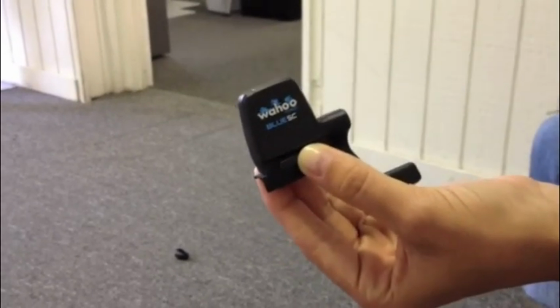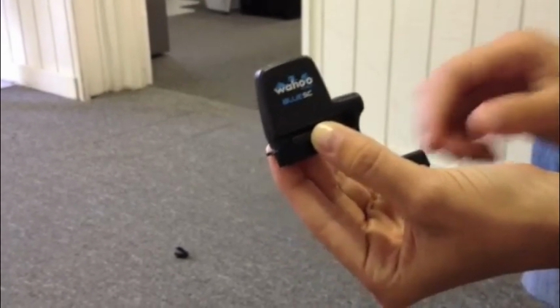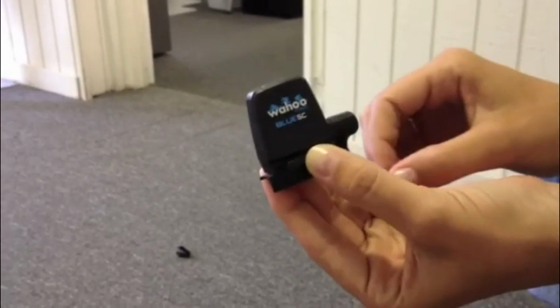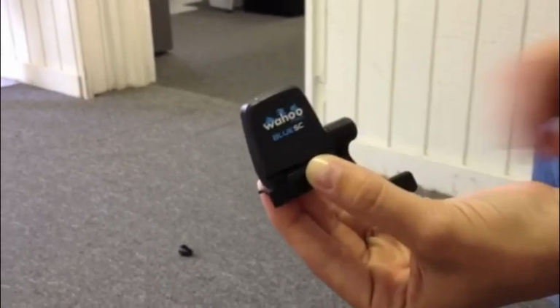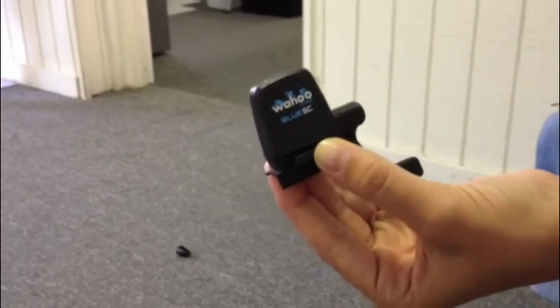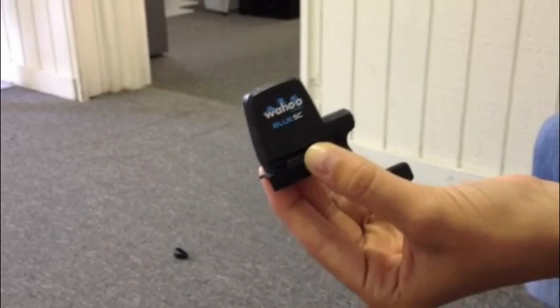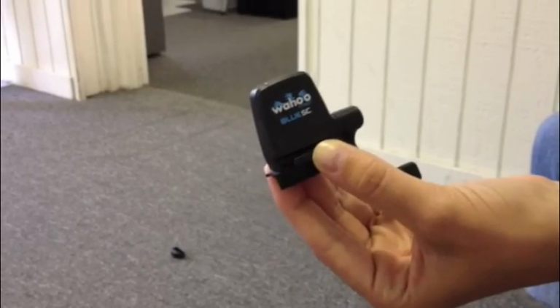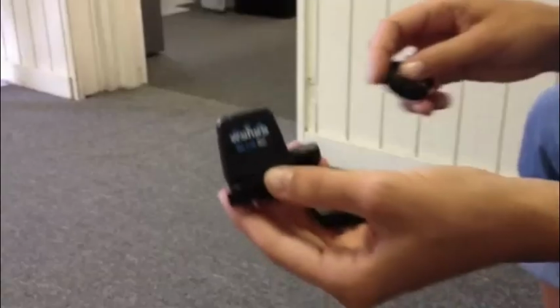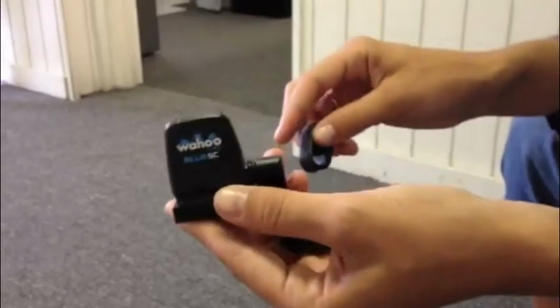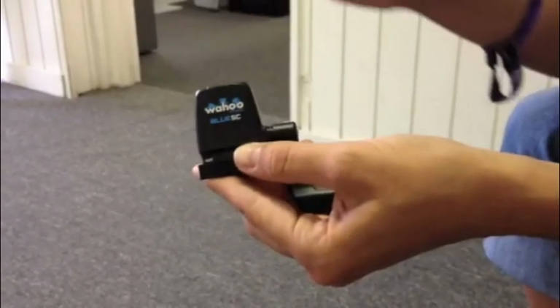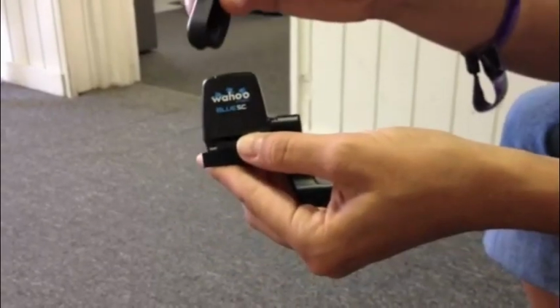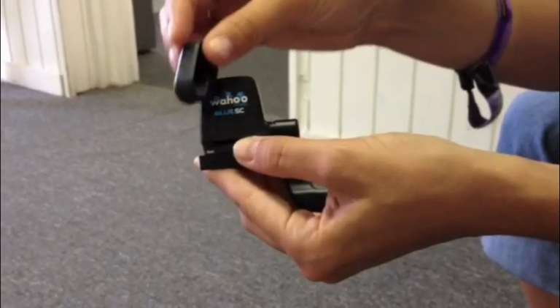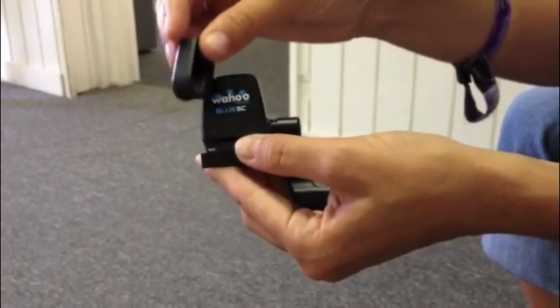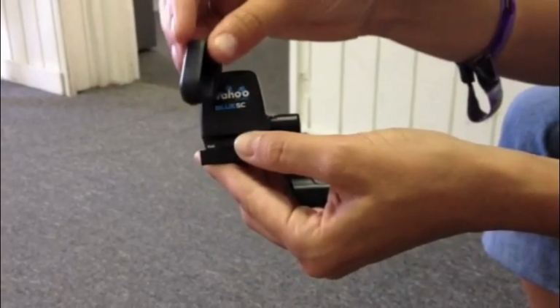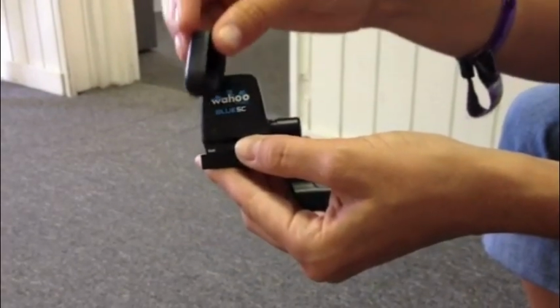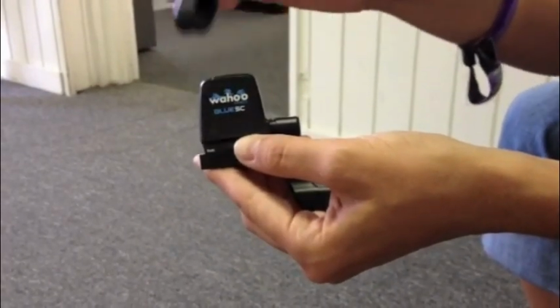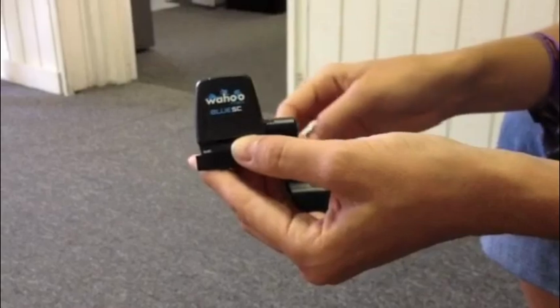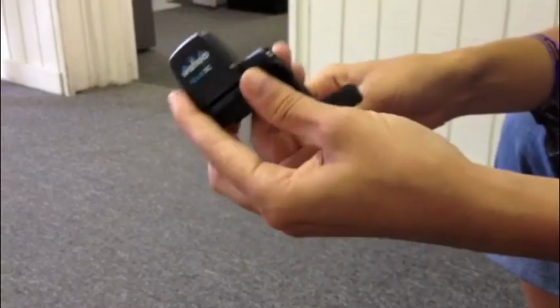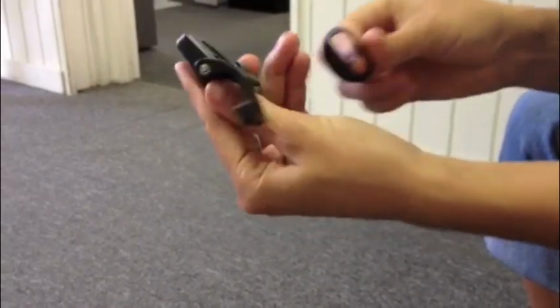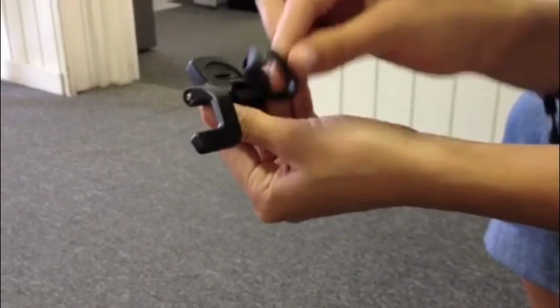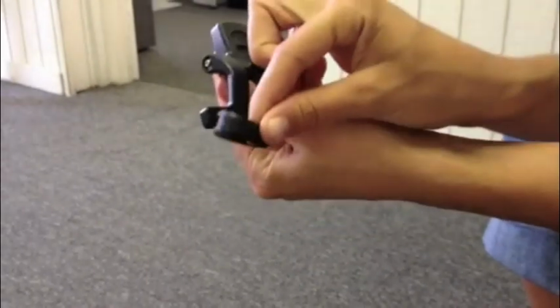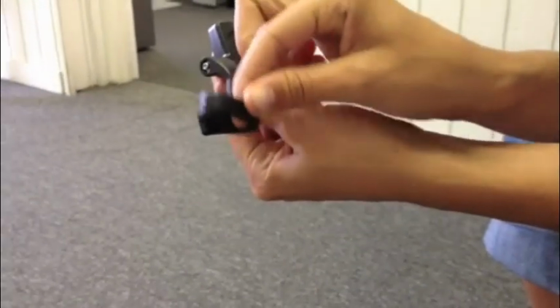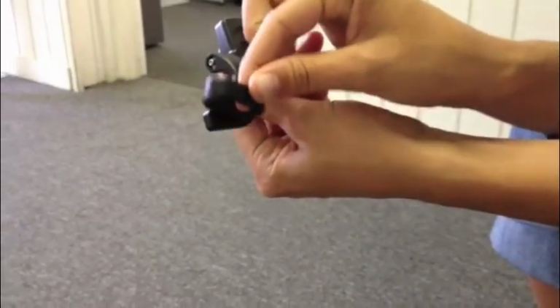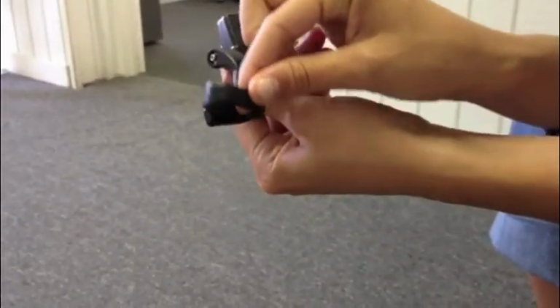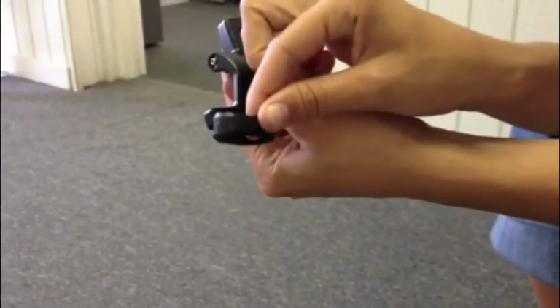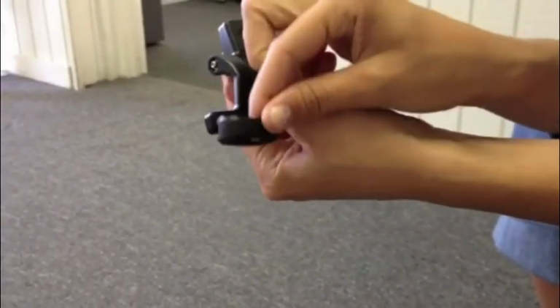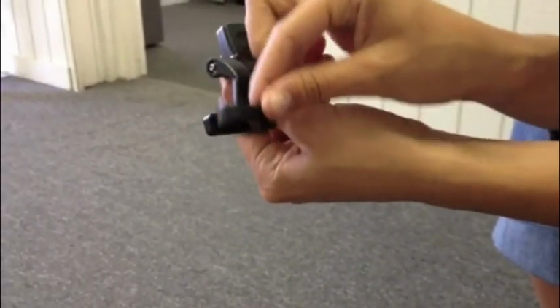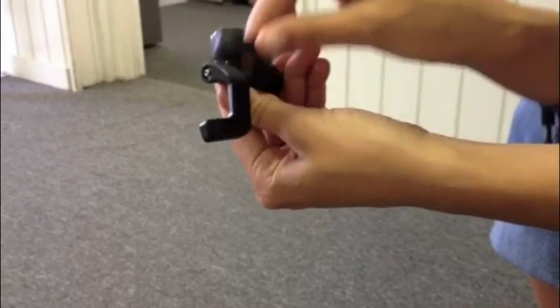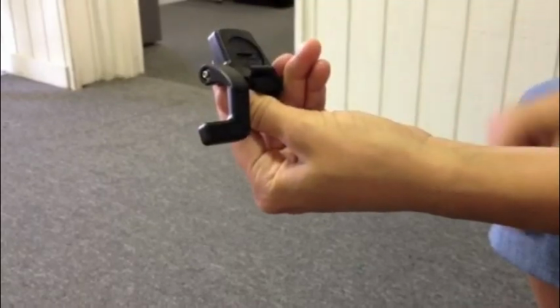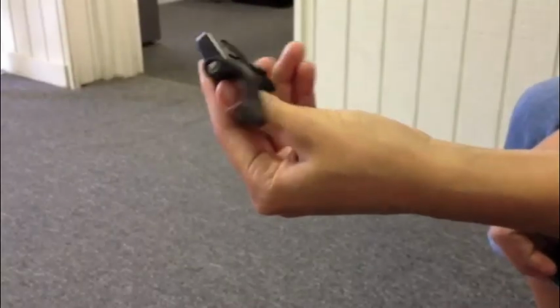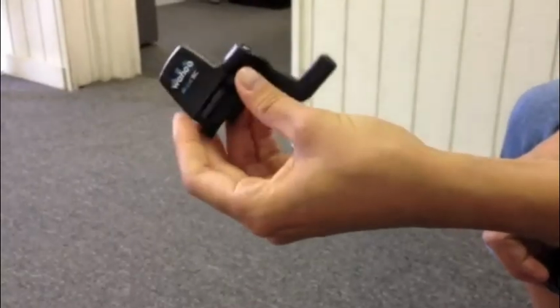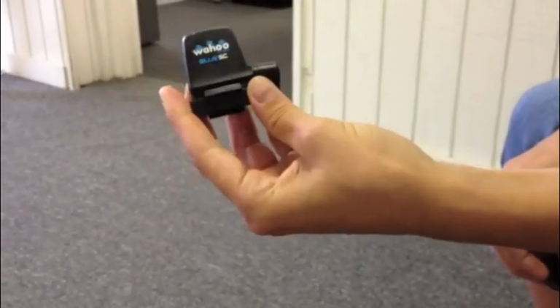The other thing you want to check is that the magnet is passing by the indicator notches on the sensor. For cadence, the indicator notch is on the body of the sensor, and for speed, the indicator notch is on the arm of the sensor.